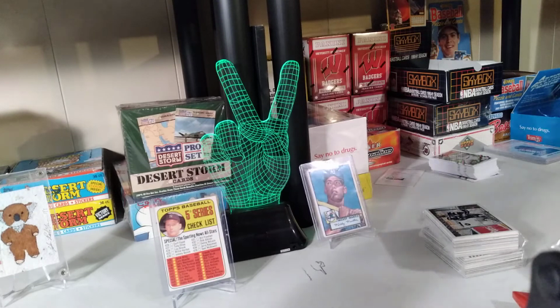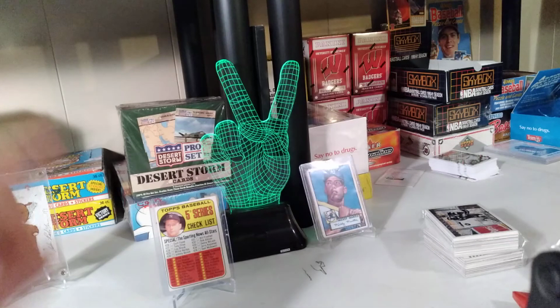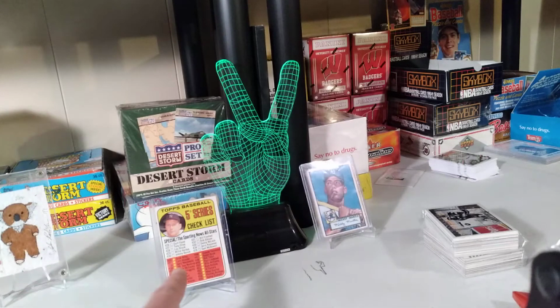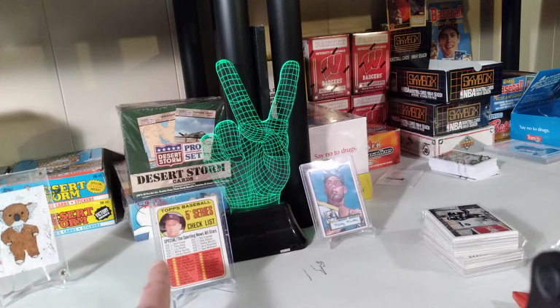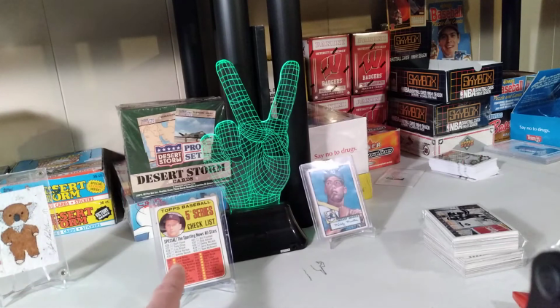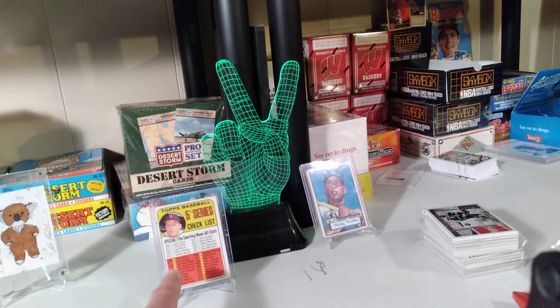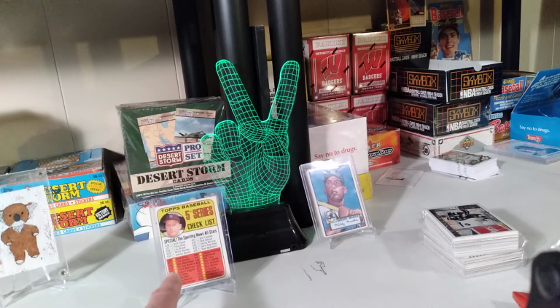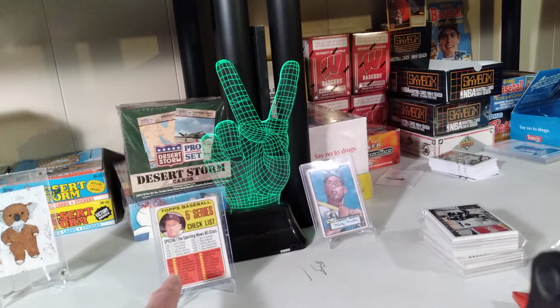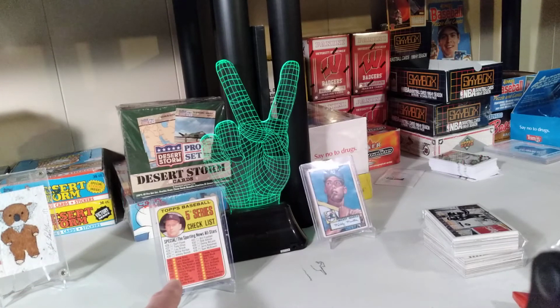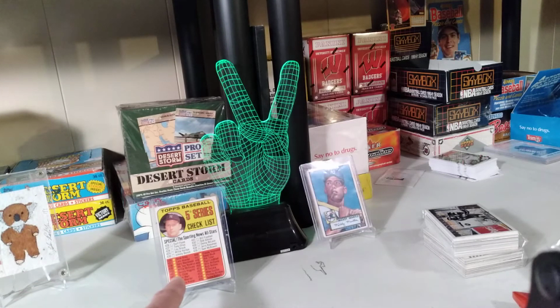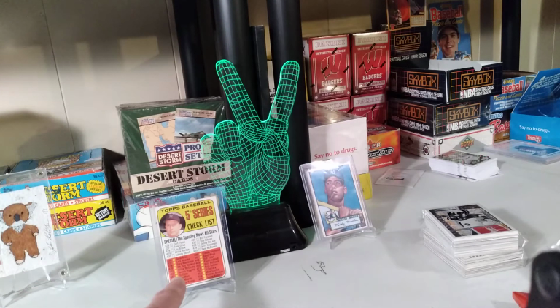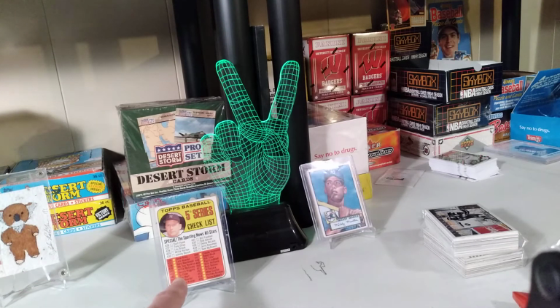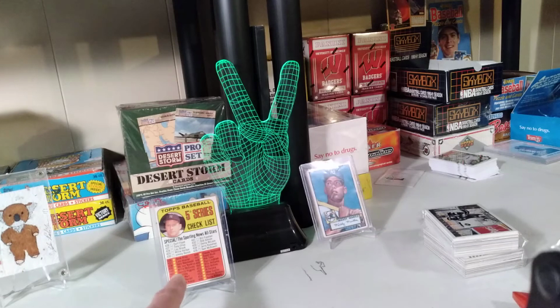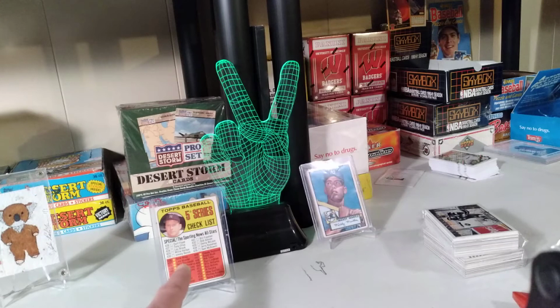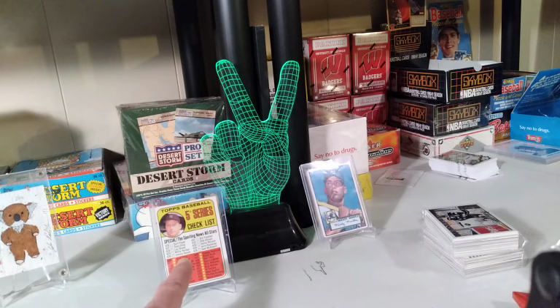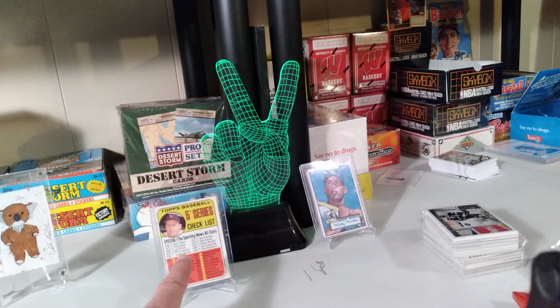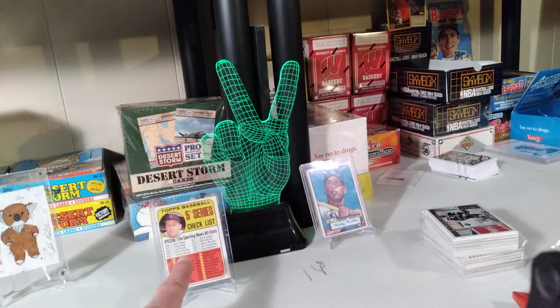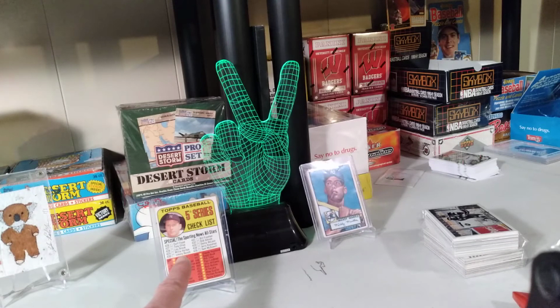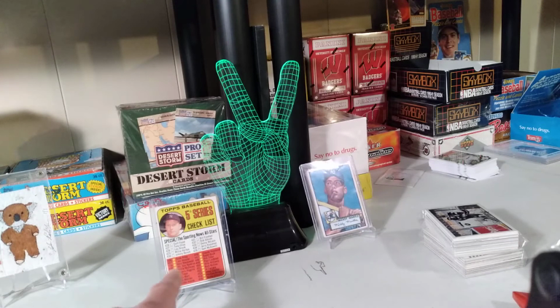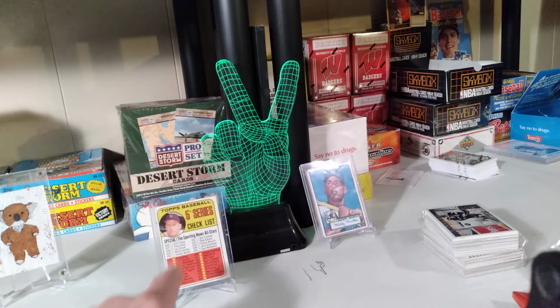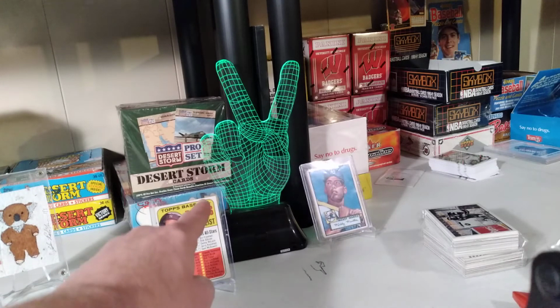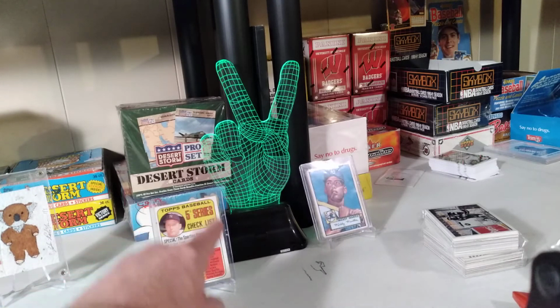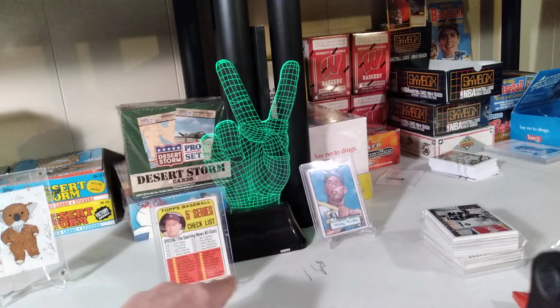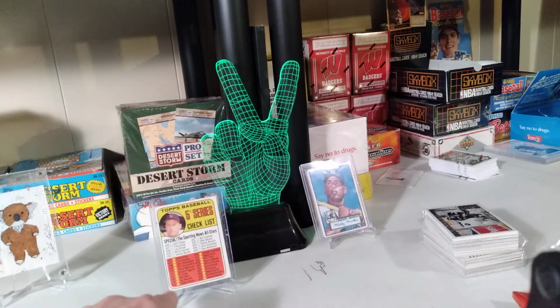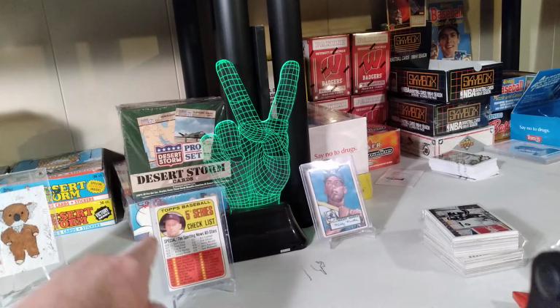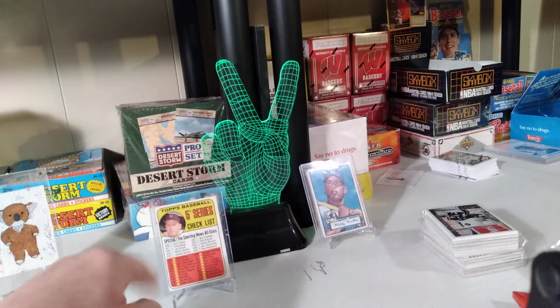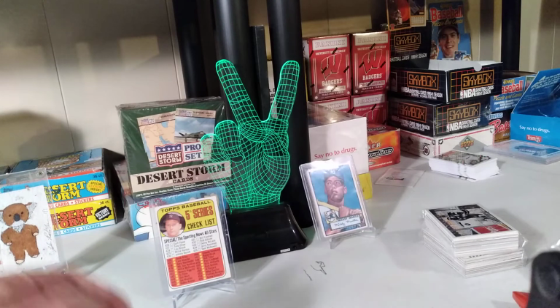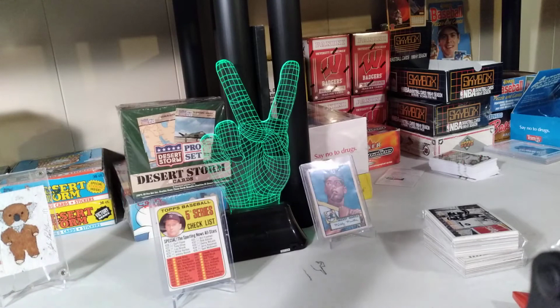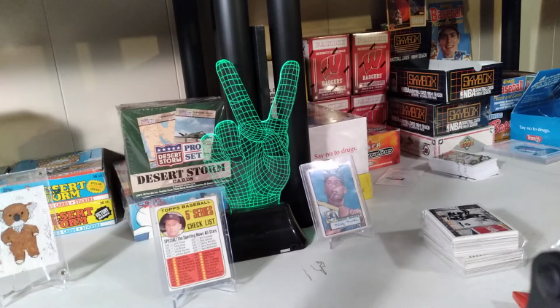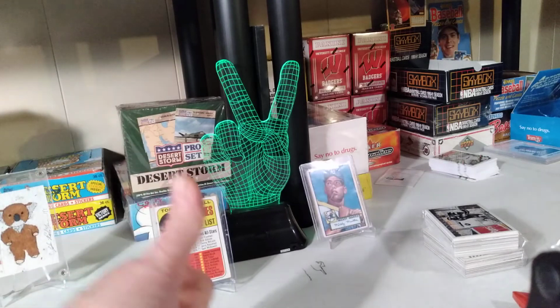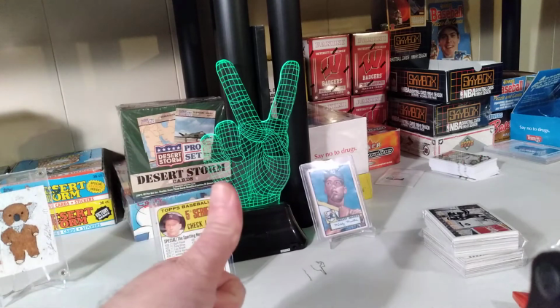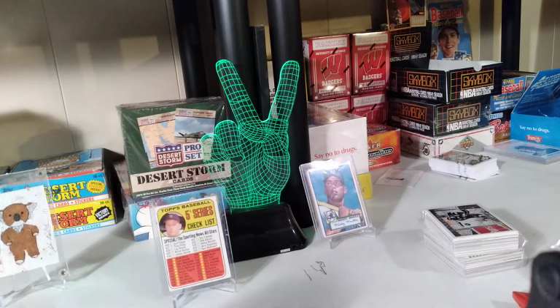I did get my Mickey Mantle Checklist. It's very clean — neither the front or the back is marked at all. Corners are sharp. It is off center, but you know what? It's a Mantle.